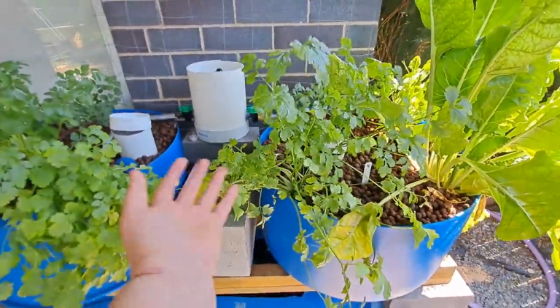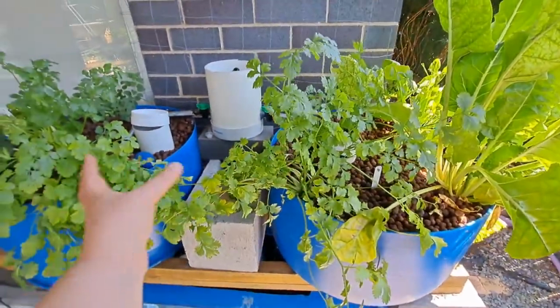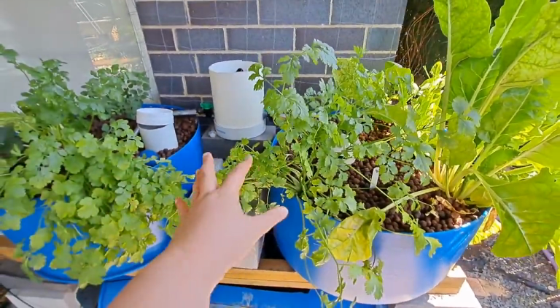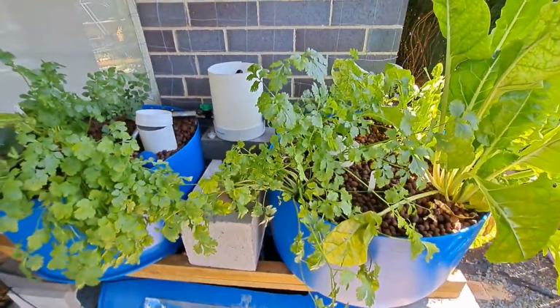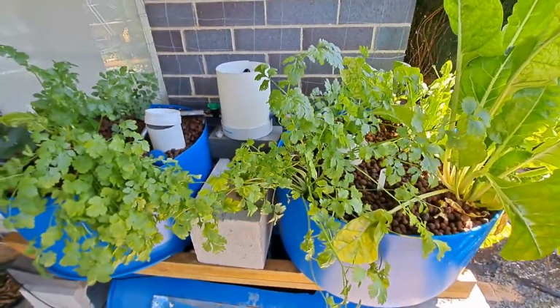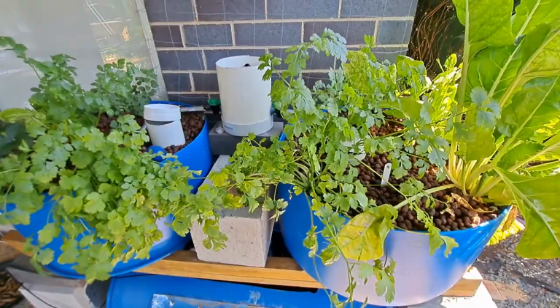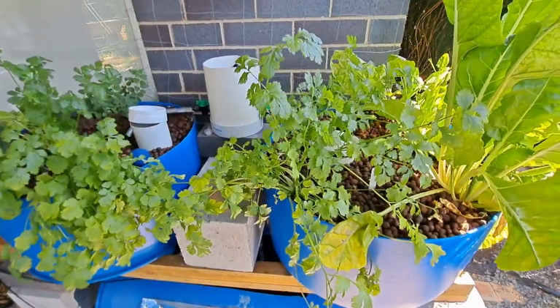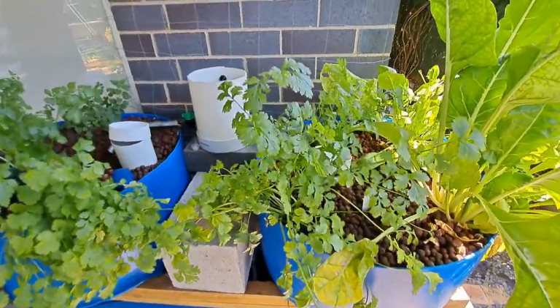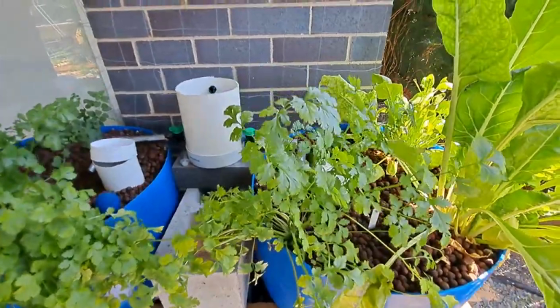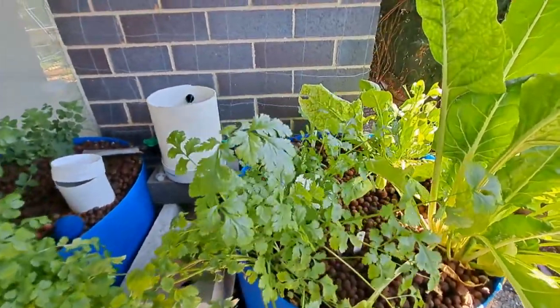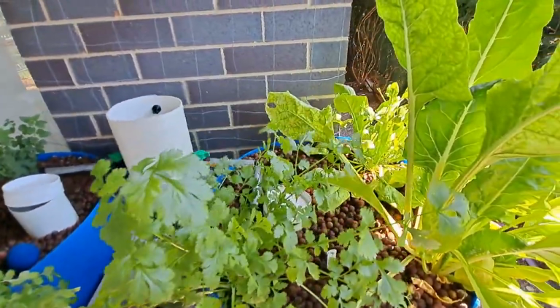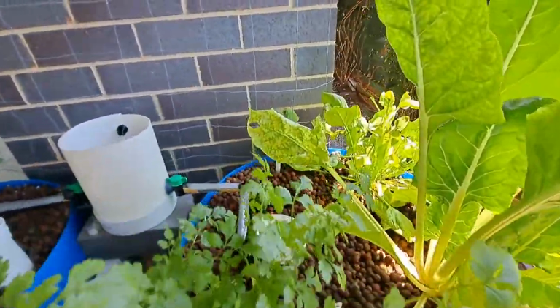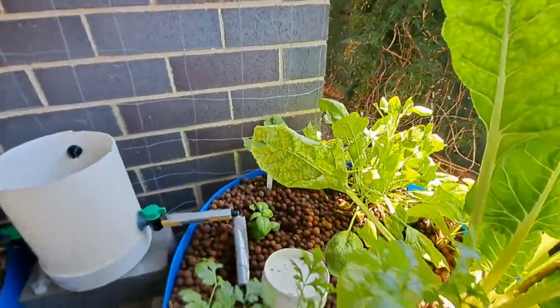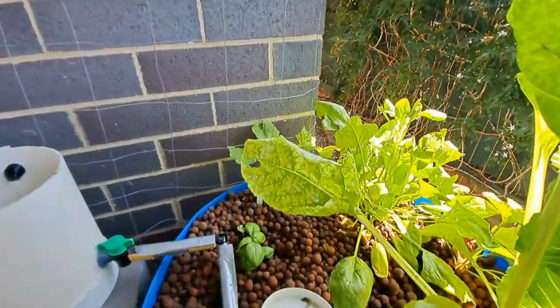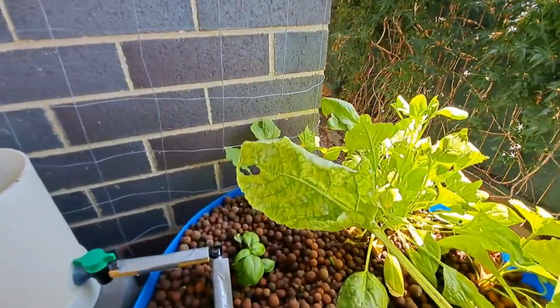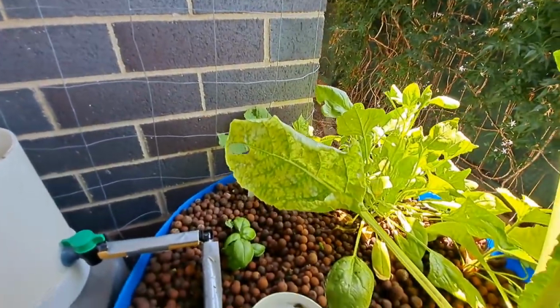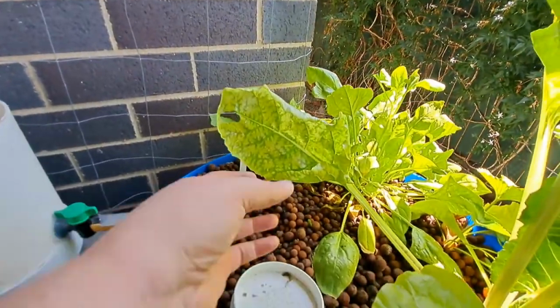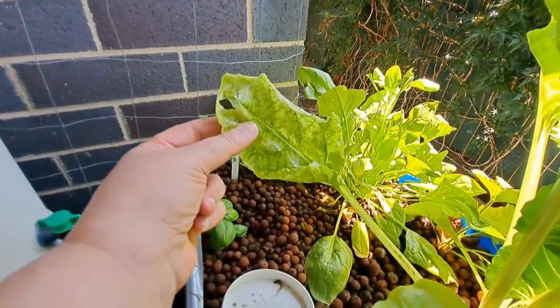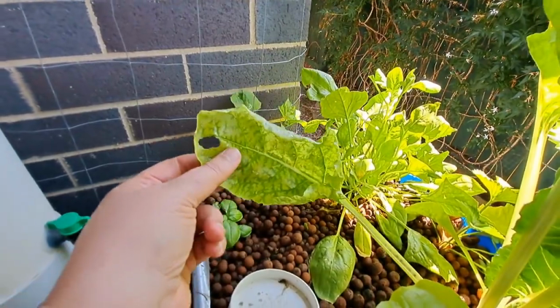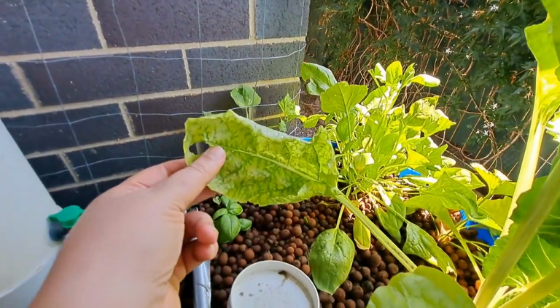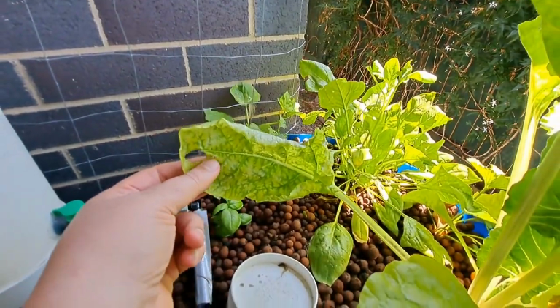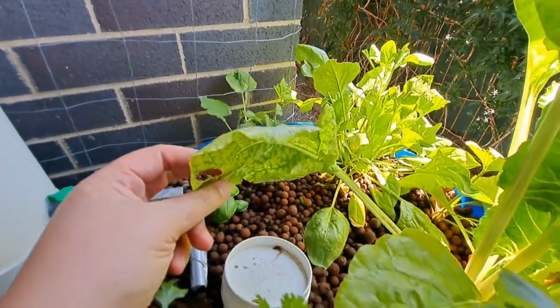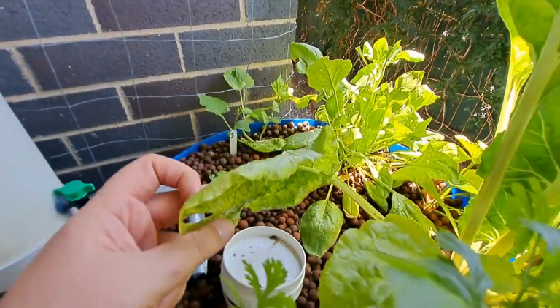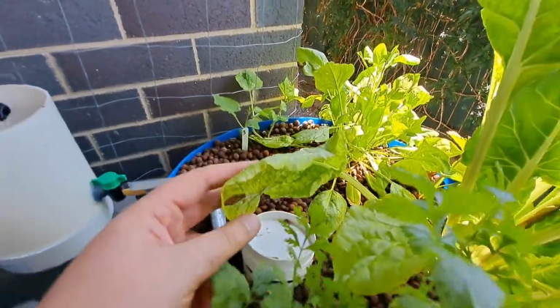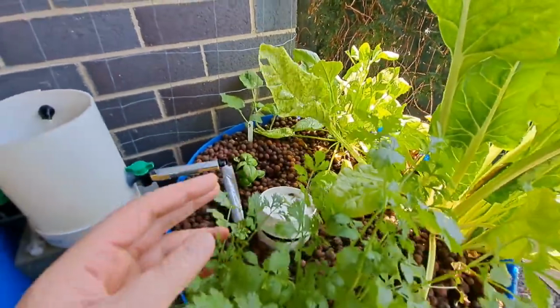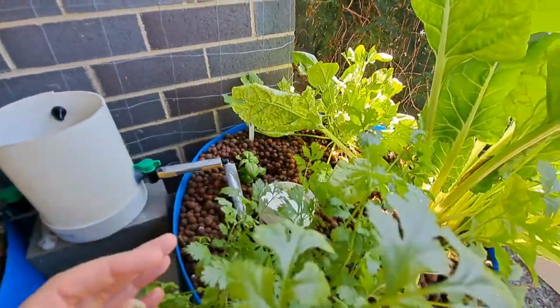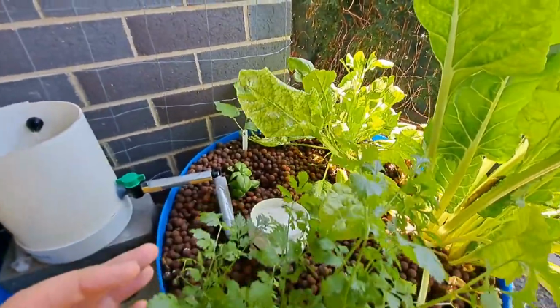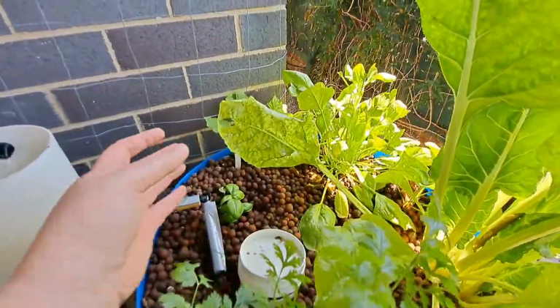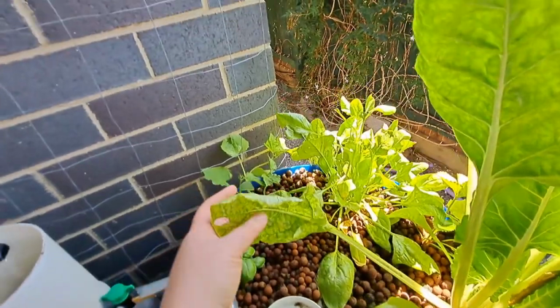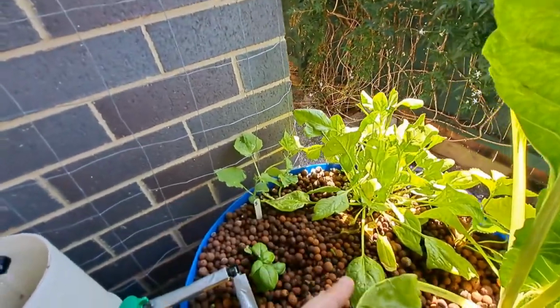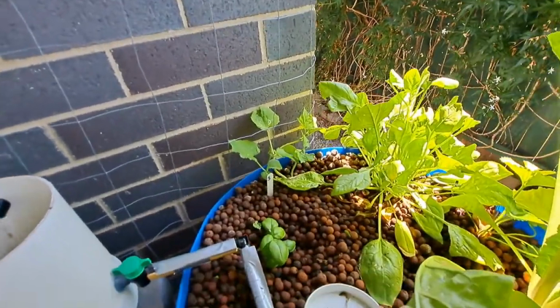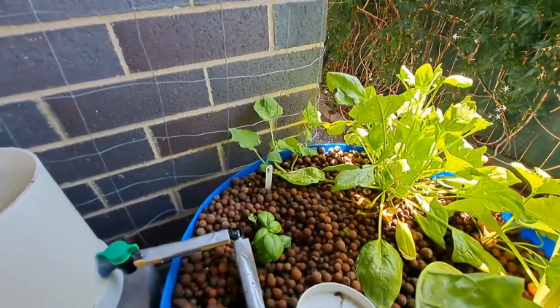These two lots of coriander — I've got a planned dish for them. I can see that I need to check my iron because that looks like iron deficiency, so I need to check that.